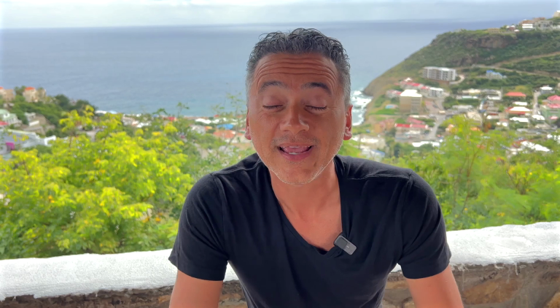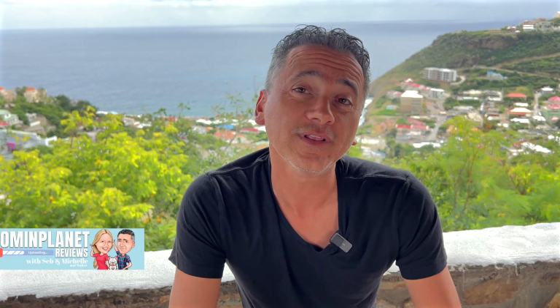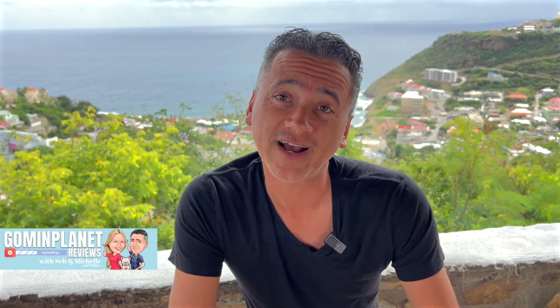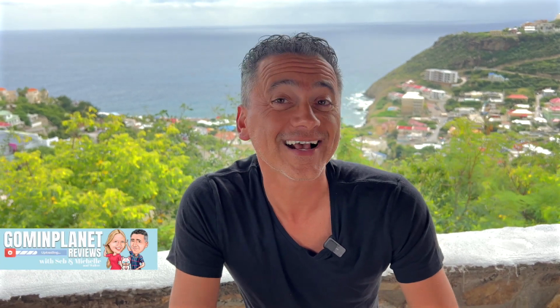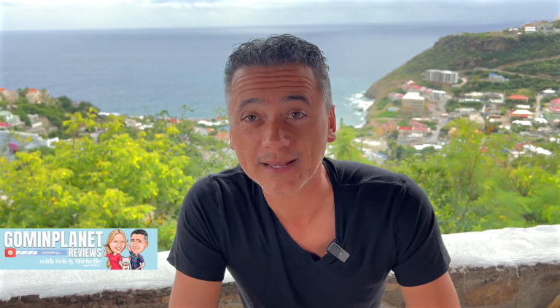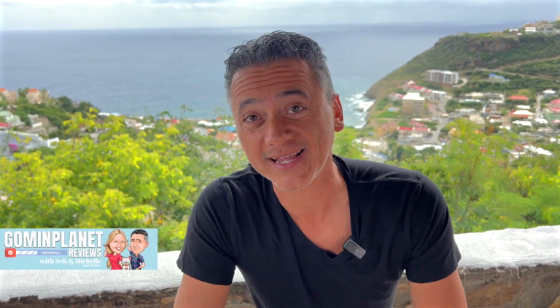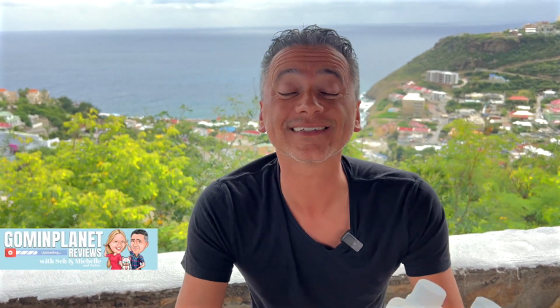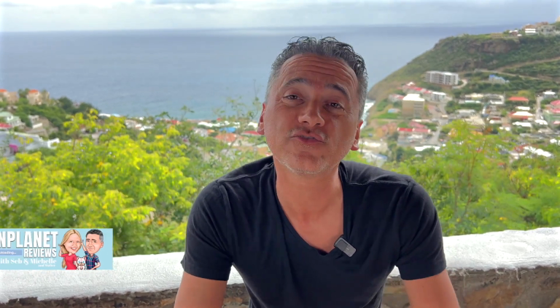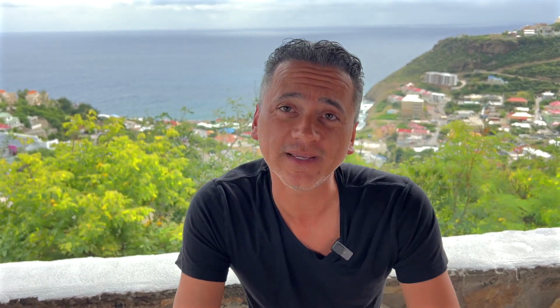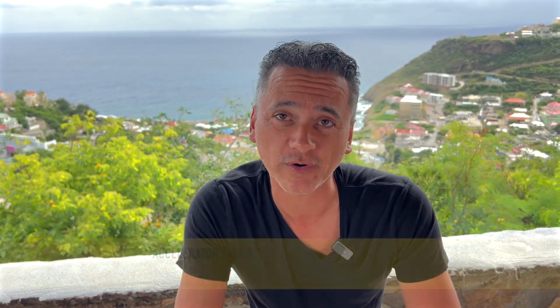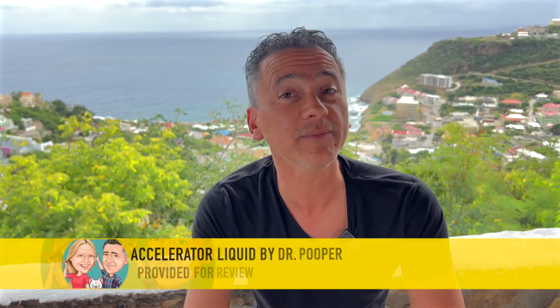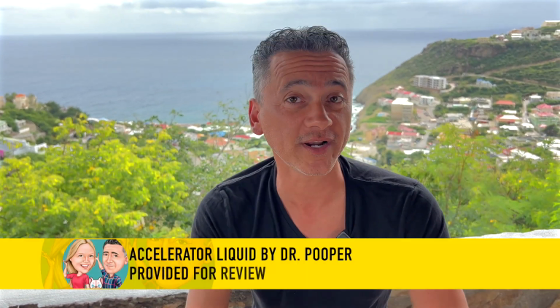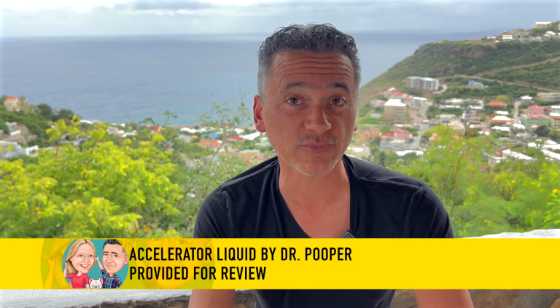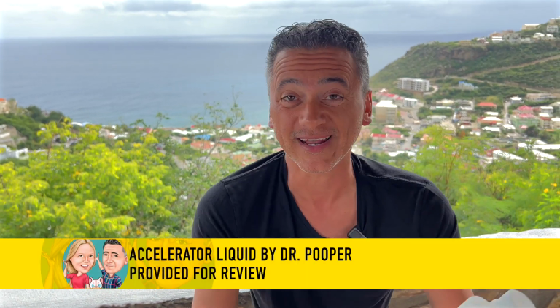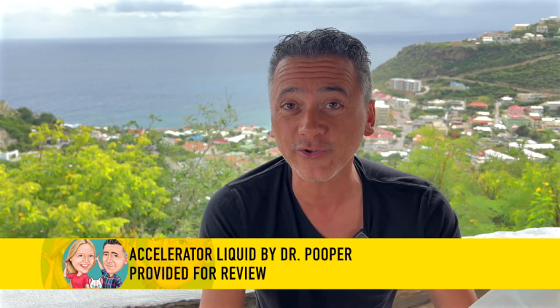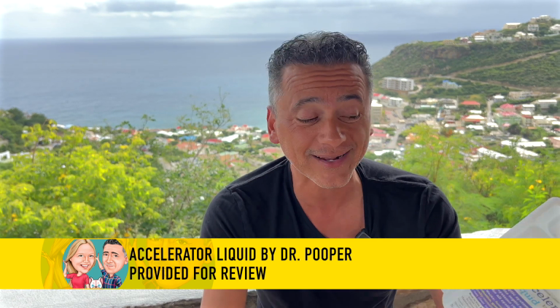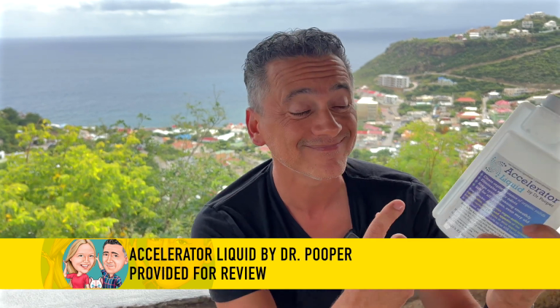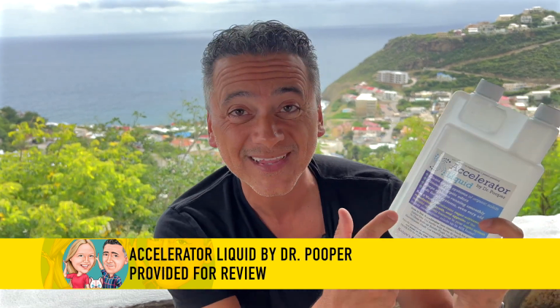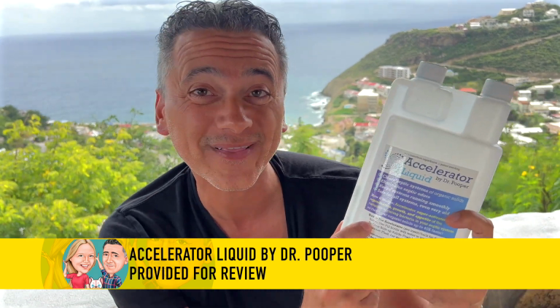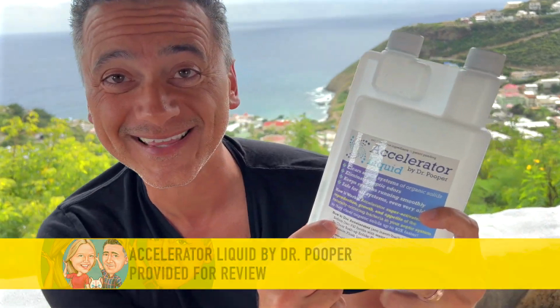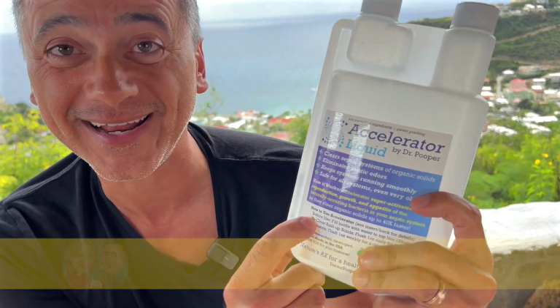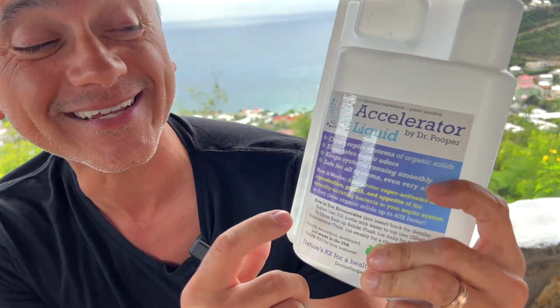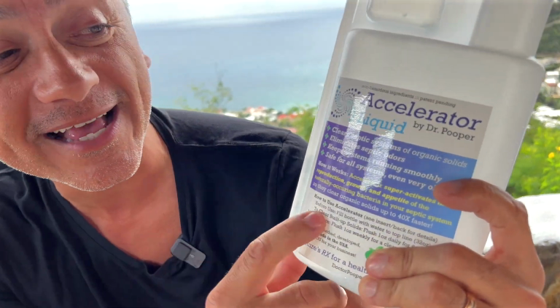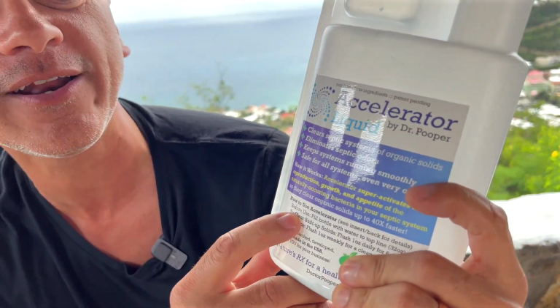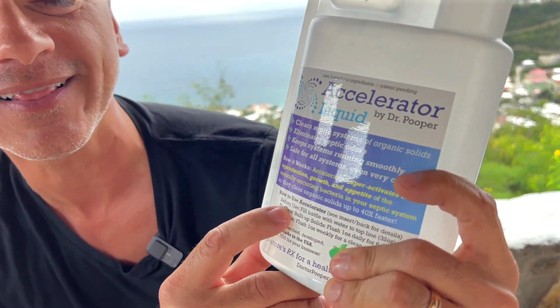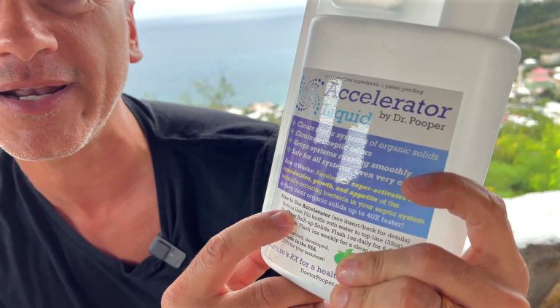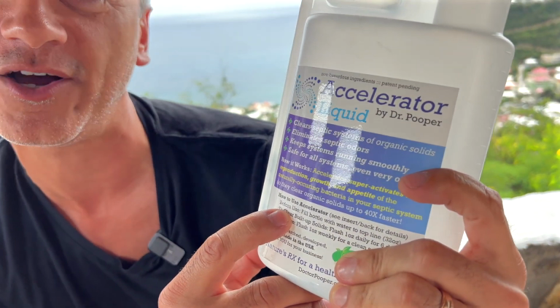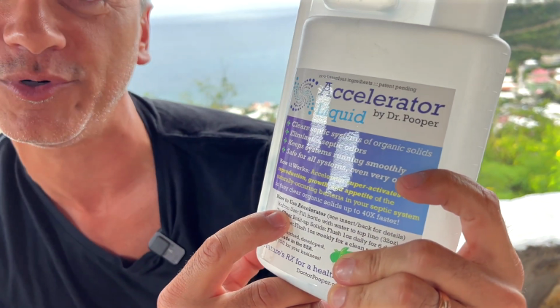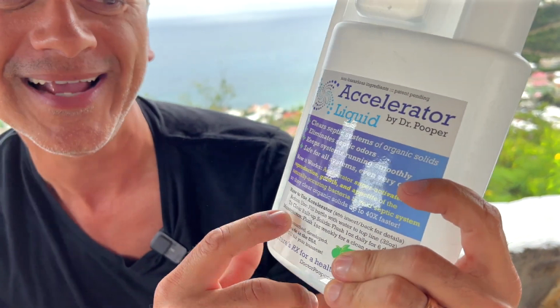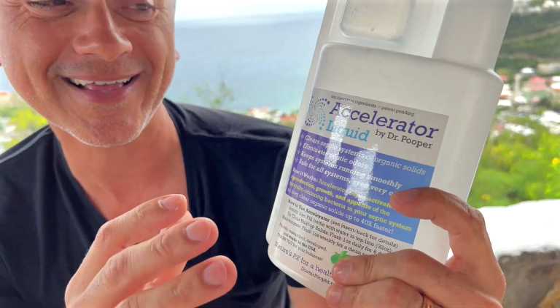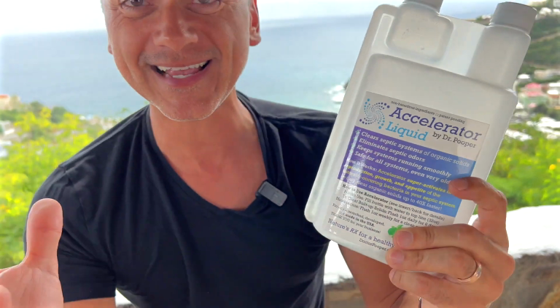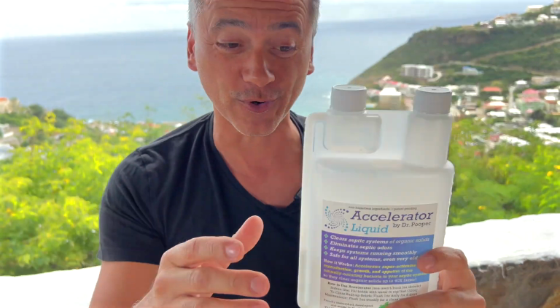If you live in a house that has a septic tank, it is extremely important to keep it running smoothly. And how do you do that? With this thing right here, the Accelerator Liquid by Dr. Pooper. This is how it works.